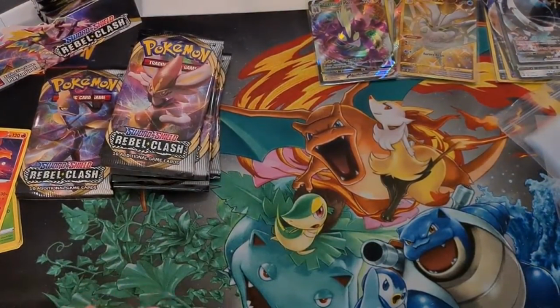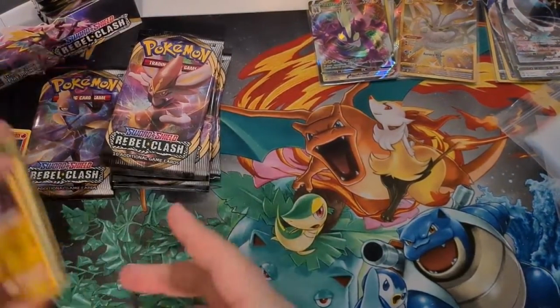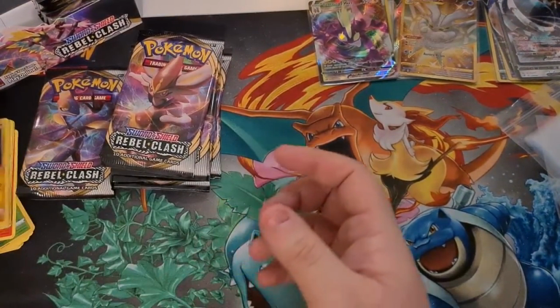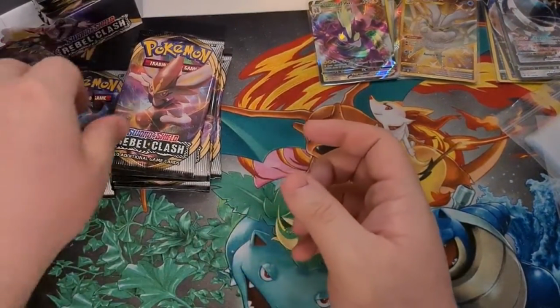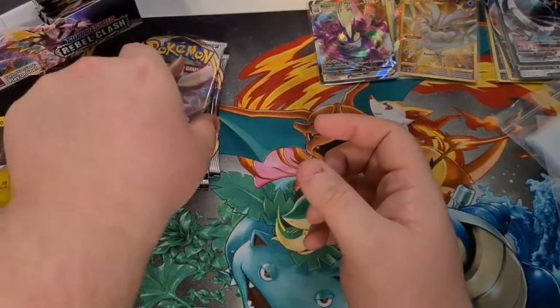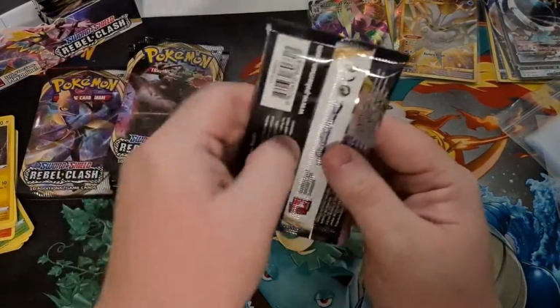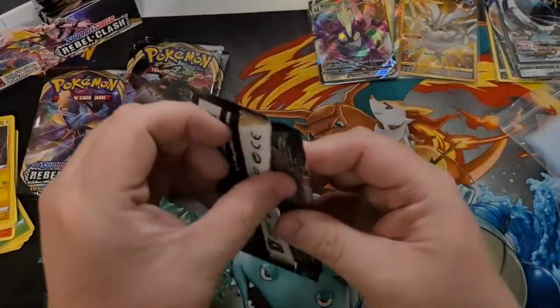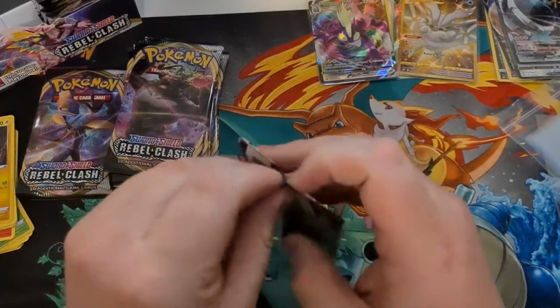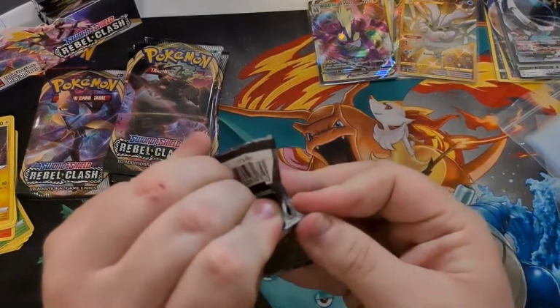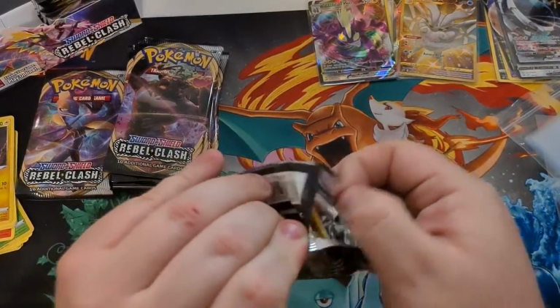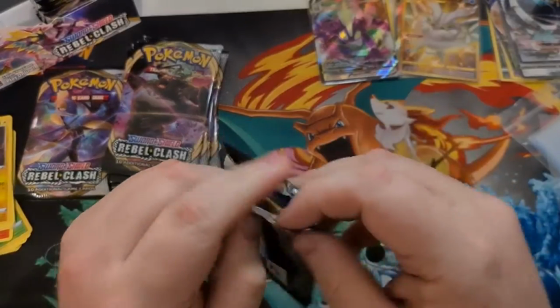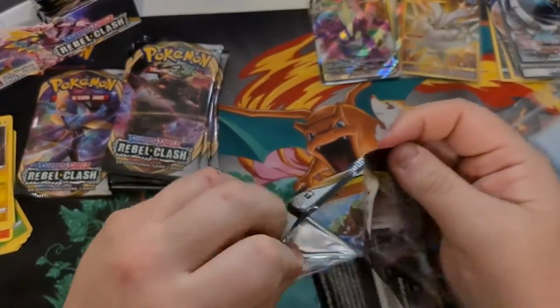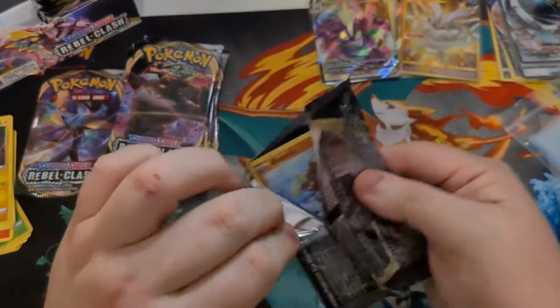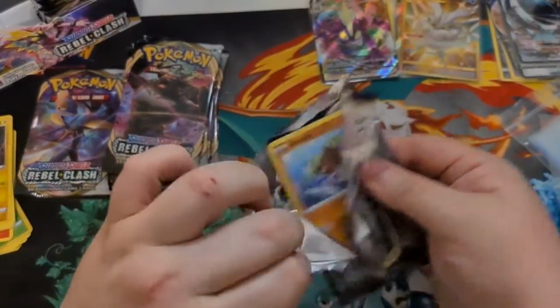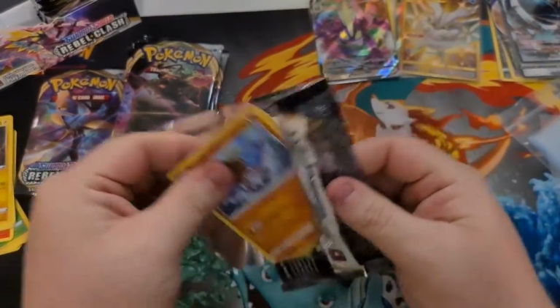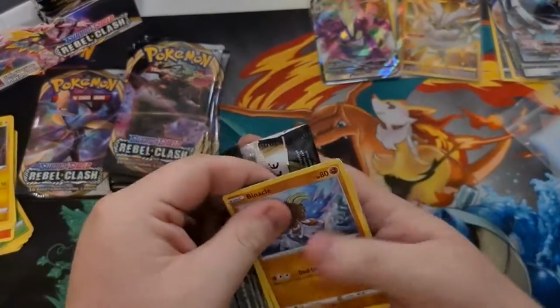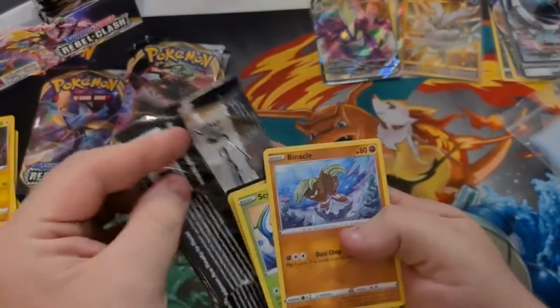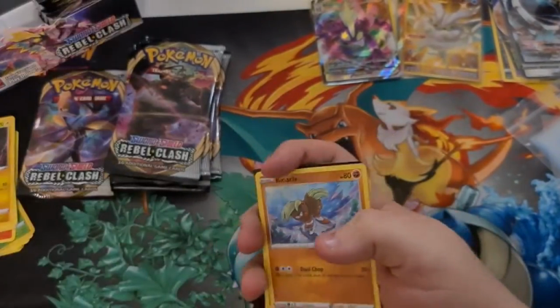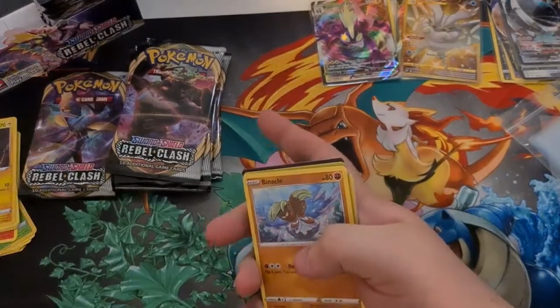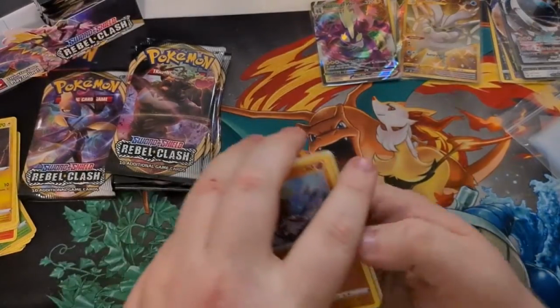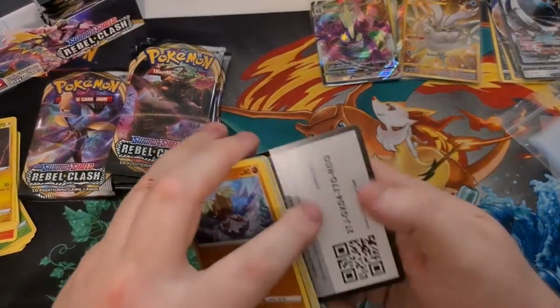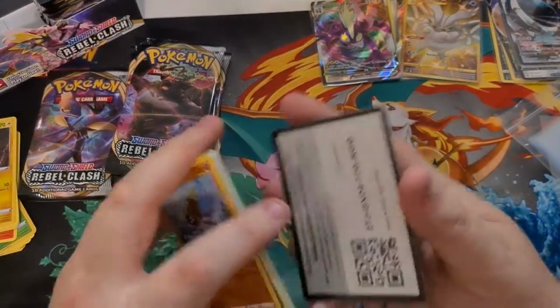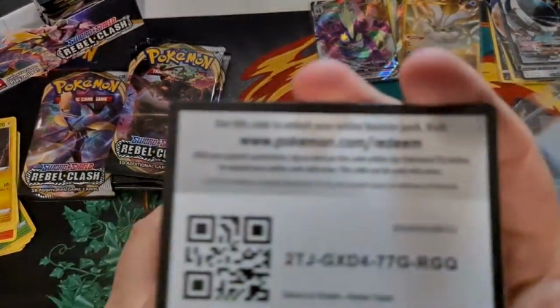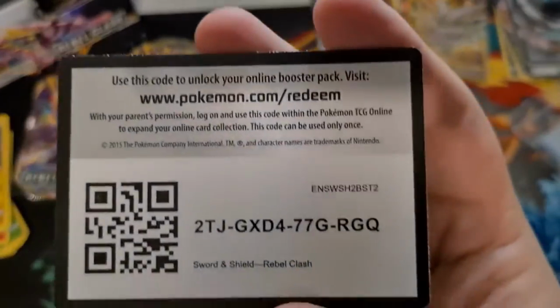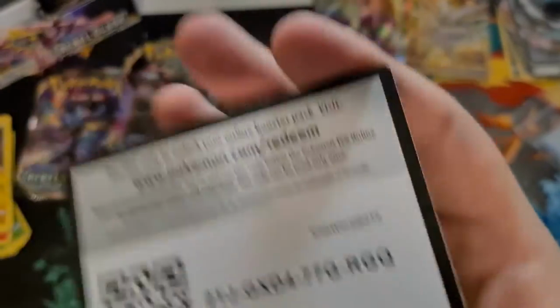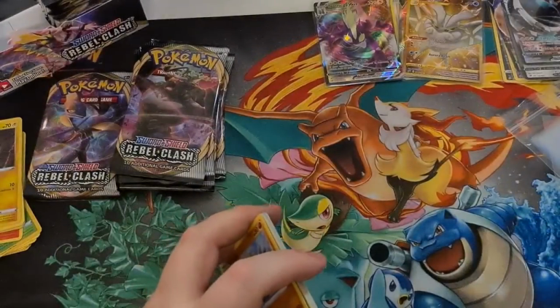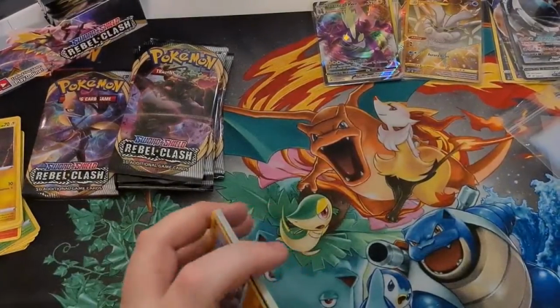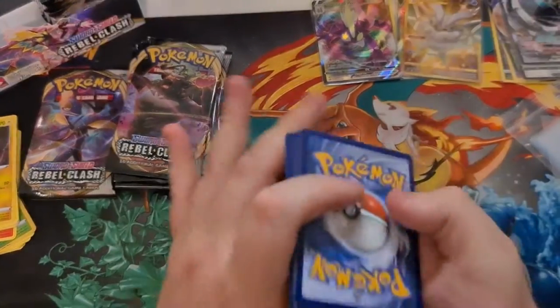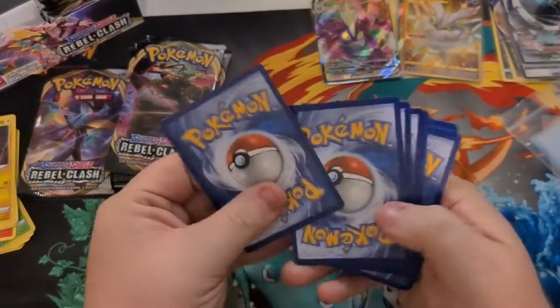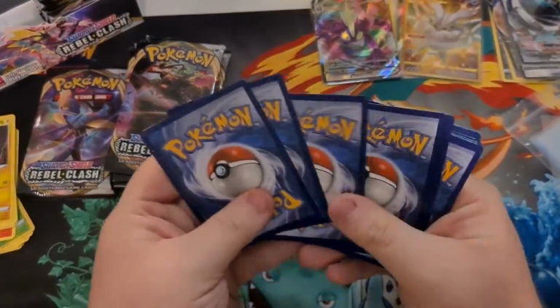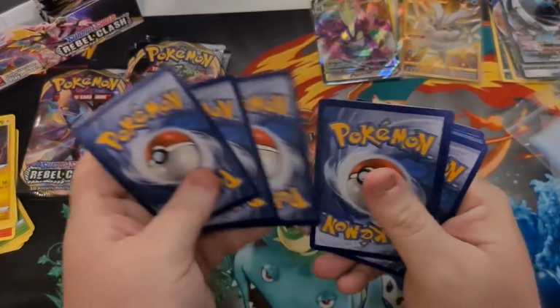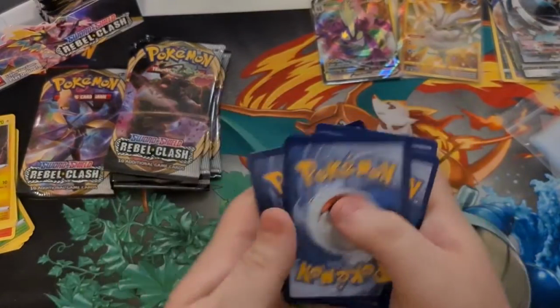That's a really cool card, but I do want to pull the Rillaboom VMAX. We do have a Copperajah VMAX already pulled, so Rillaboom would be cool. Code card there for you all — one, two, three, and four.